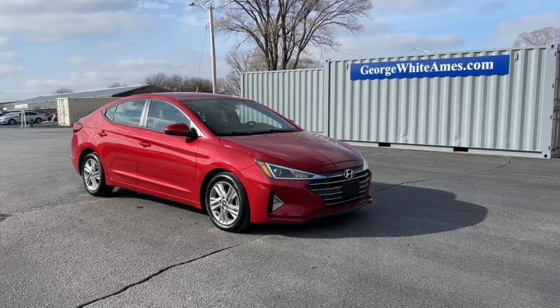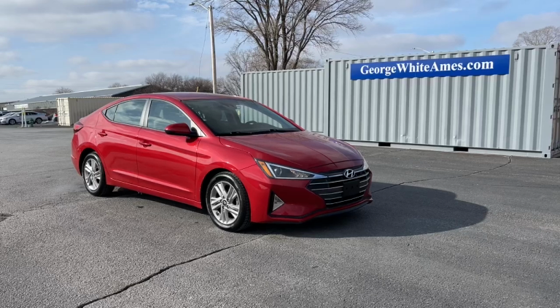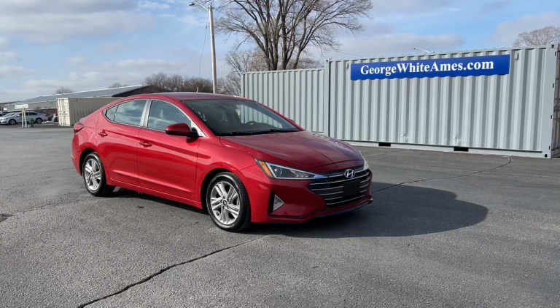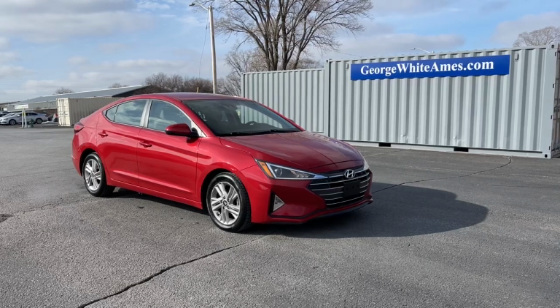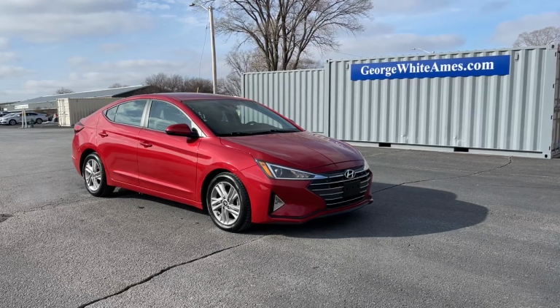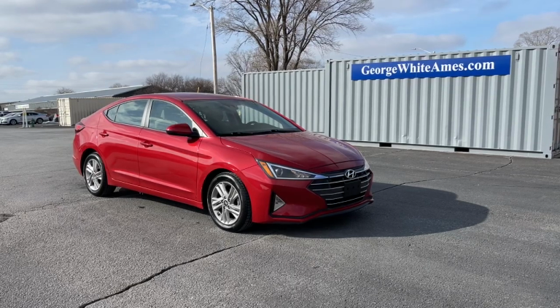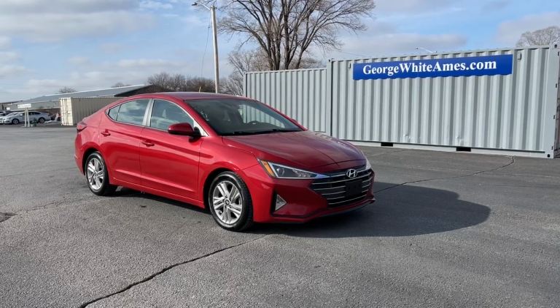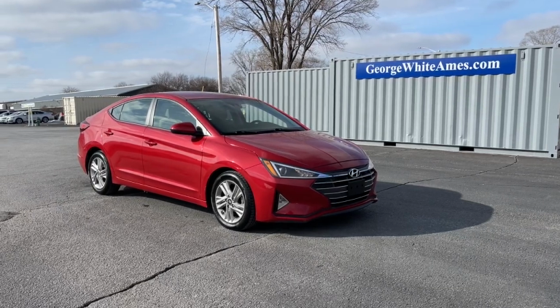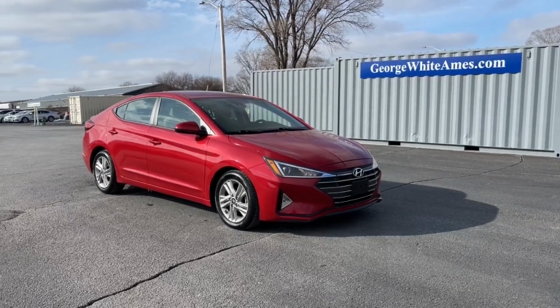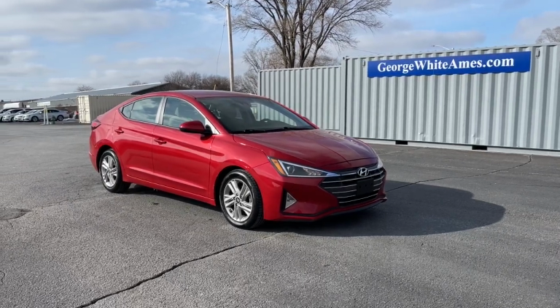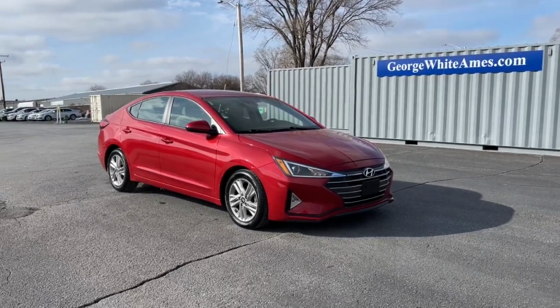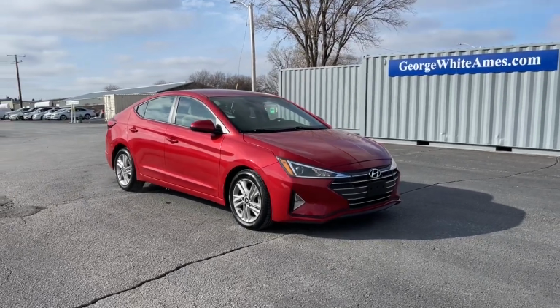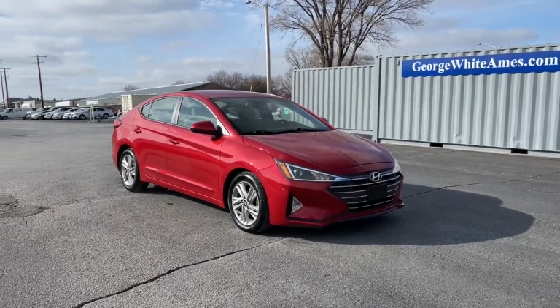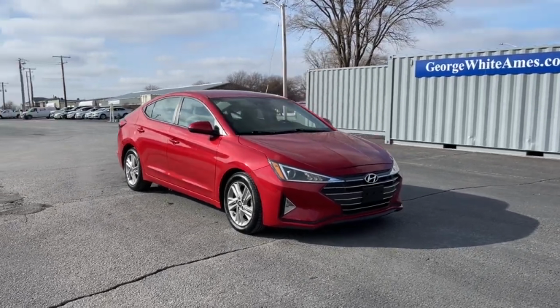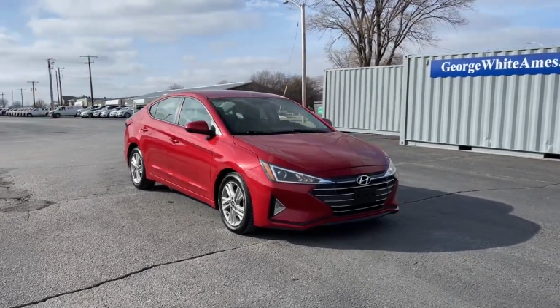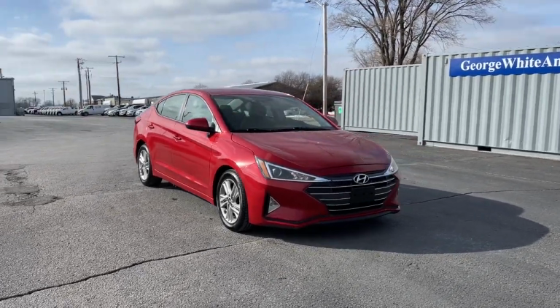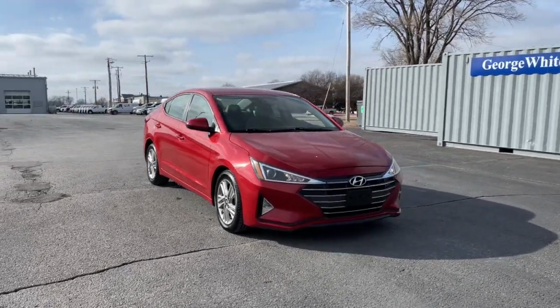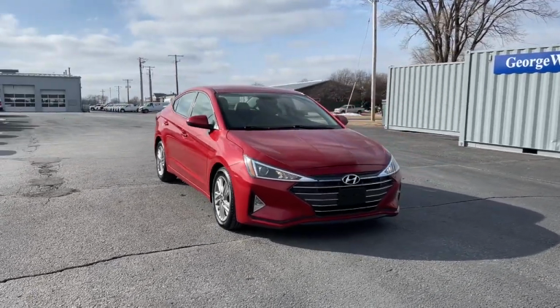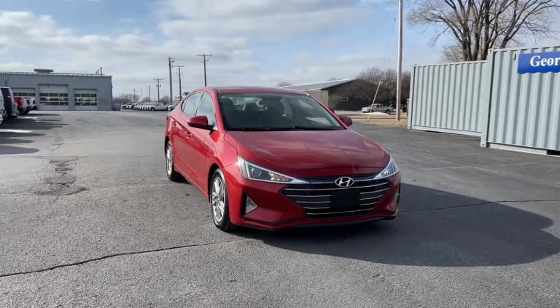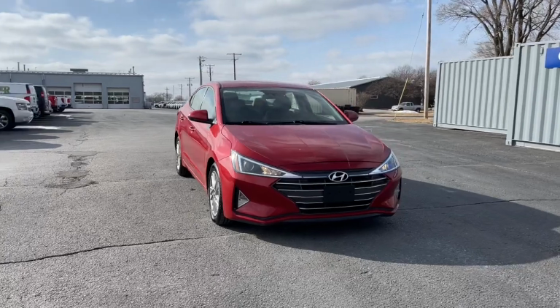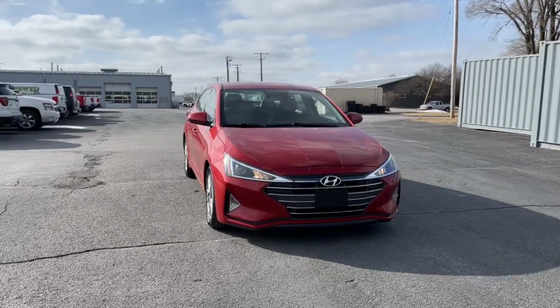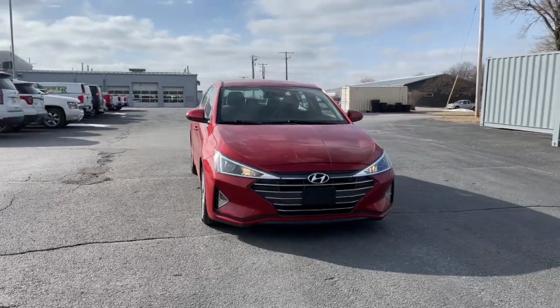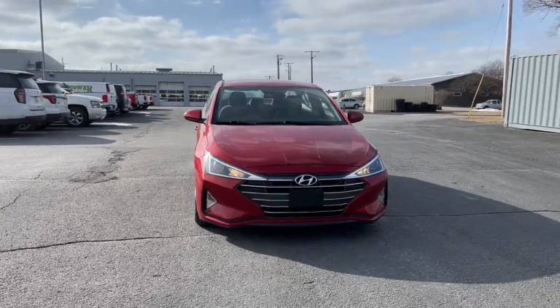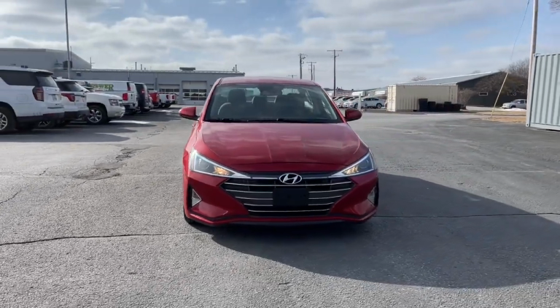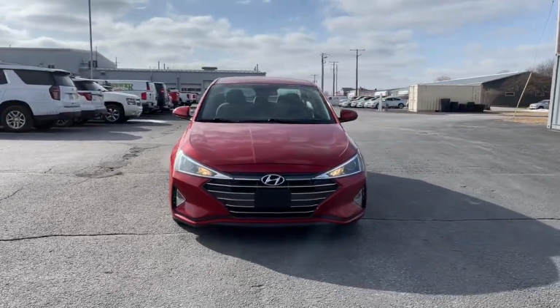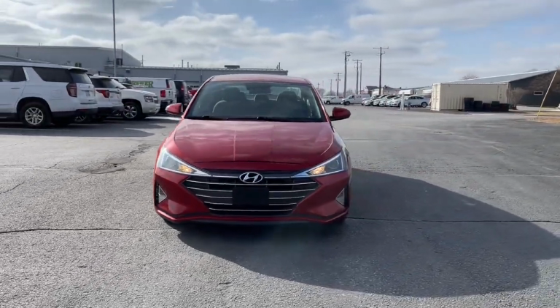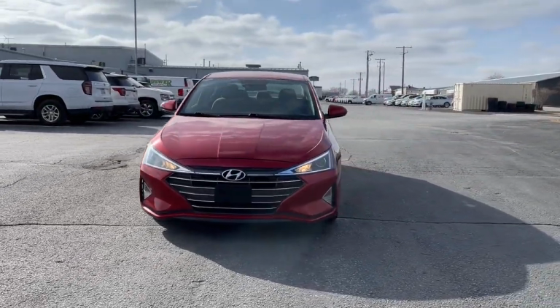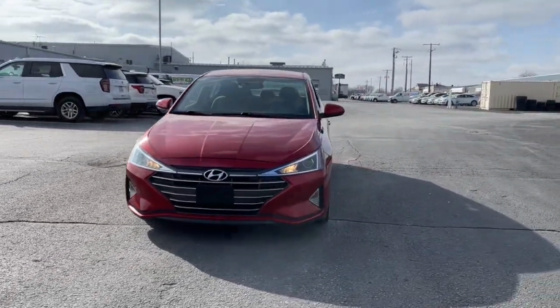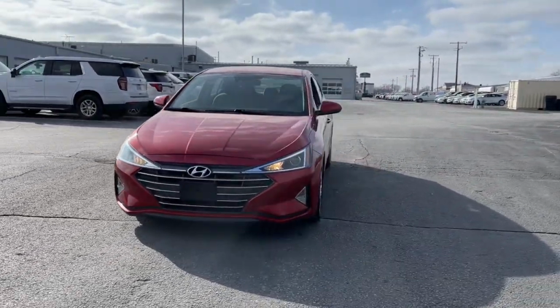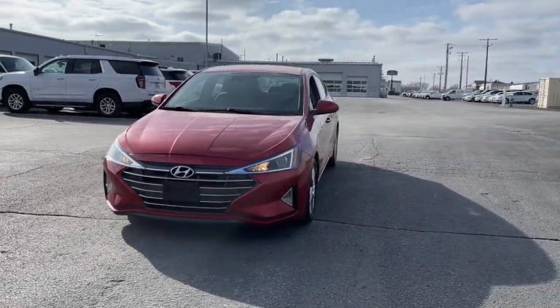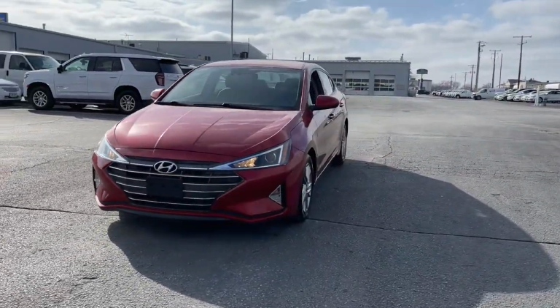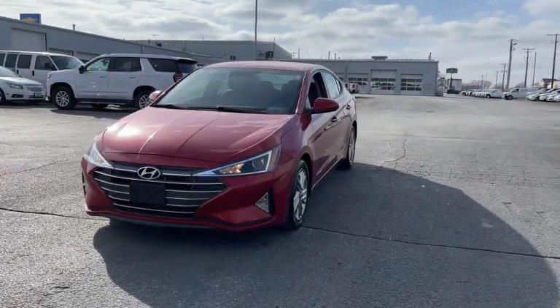Check out this 2020 Hyundai Elantra. With less than 60,000 miles on the odometer, this vehicle stands out from the rest.